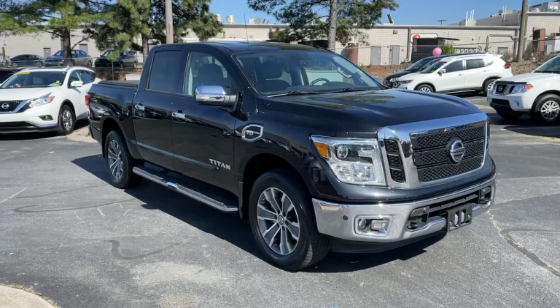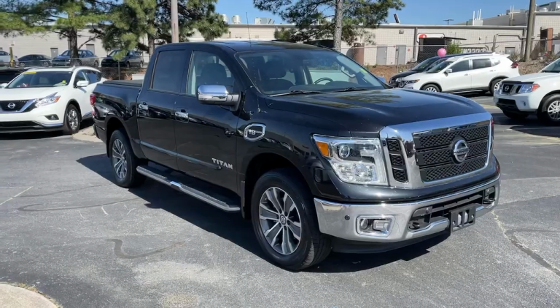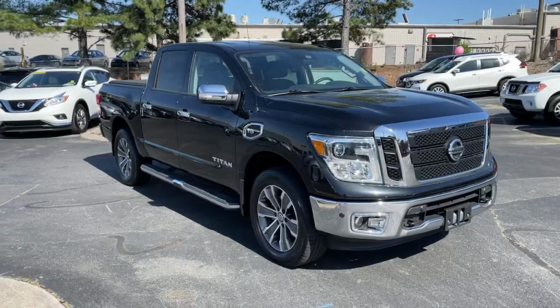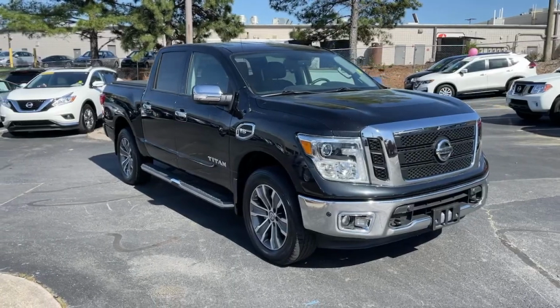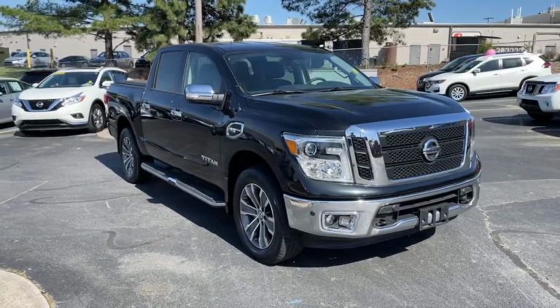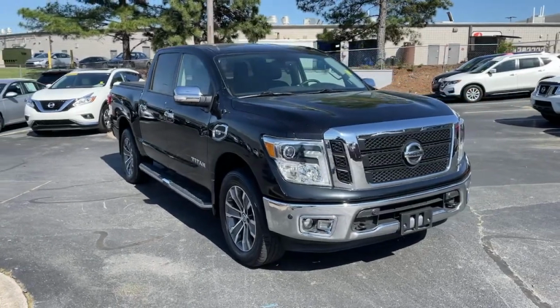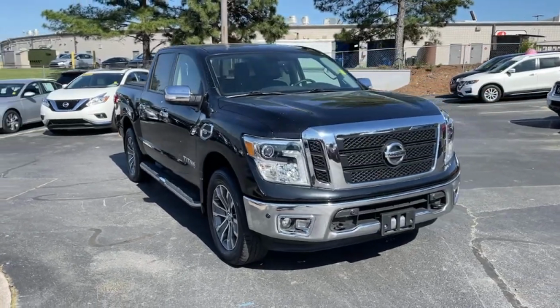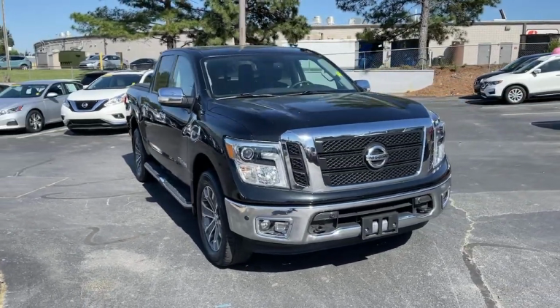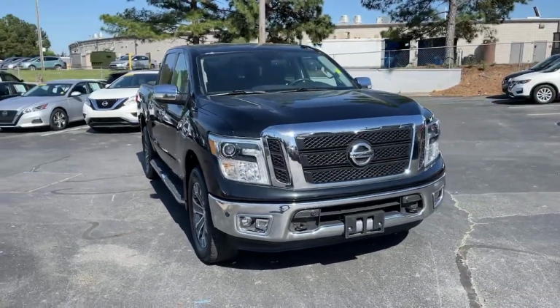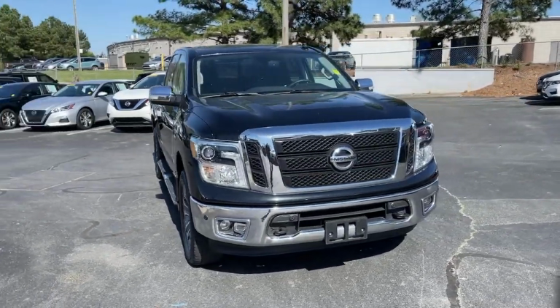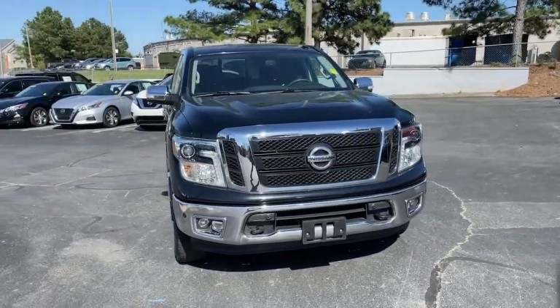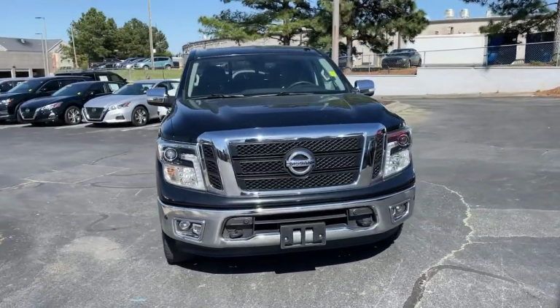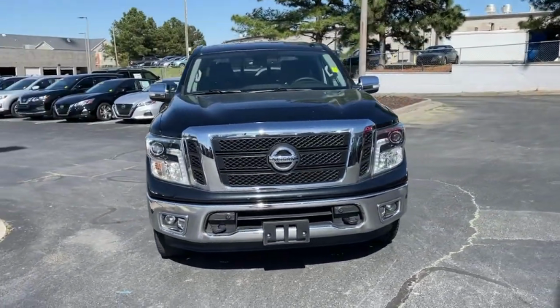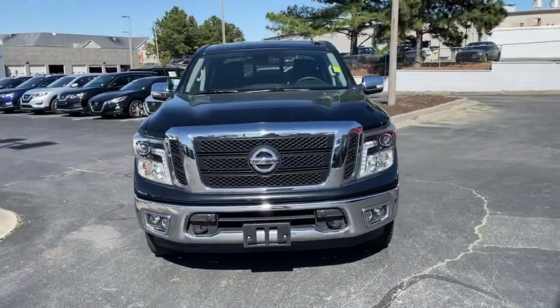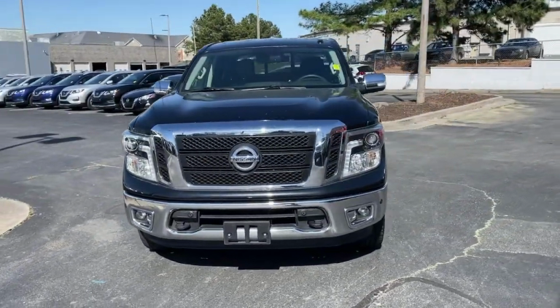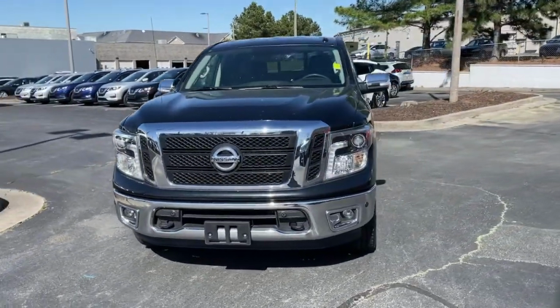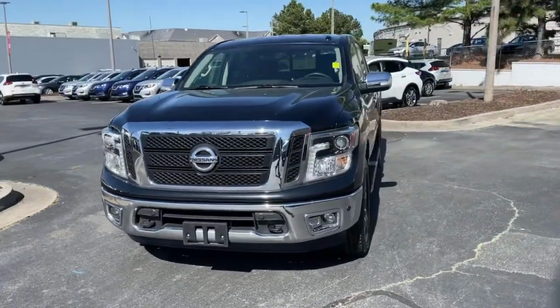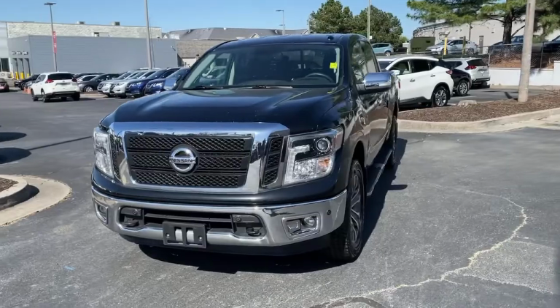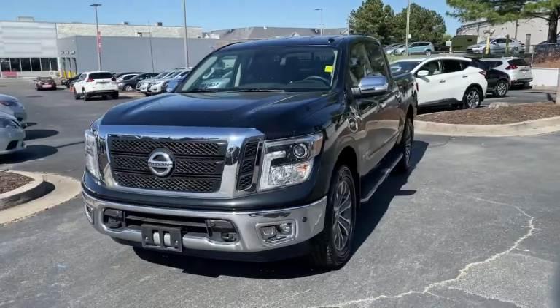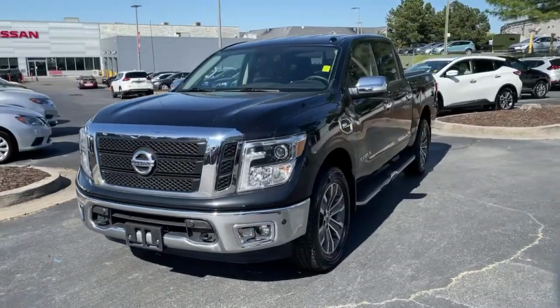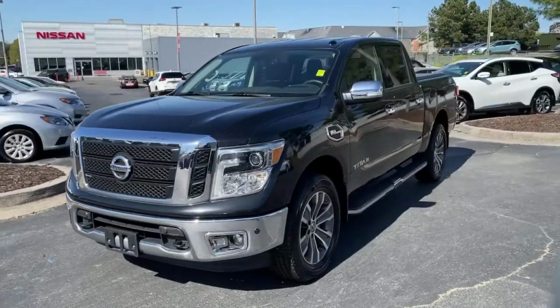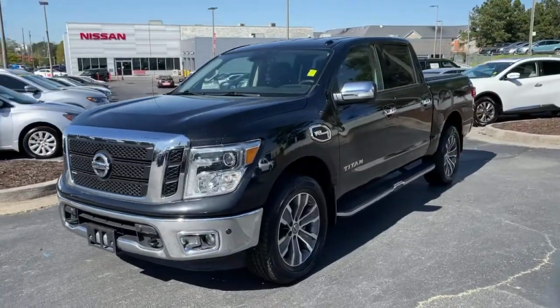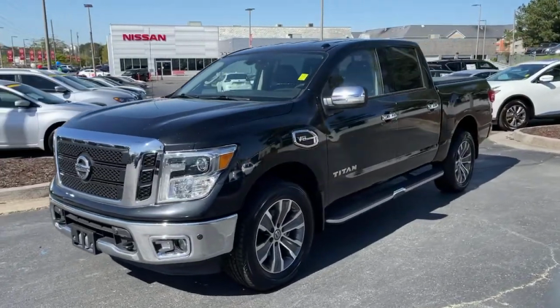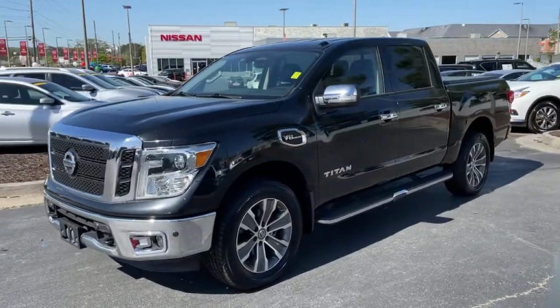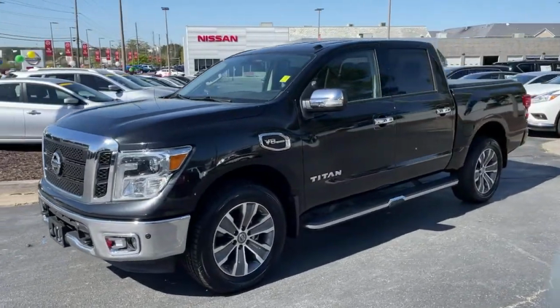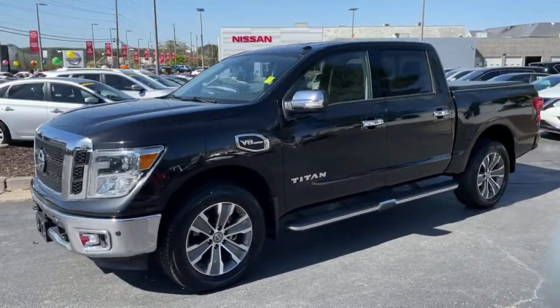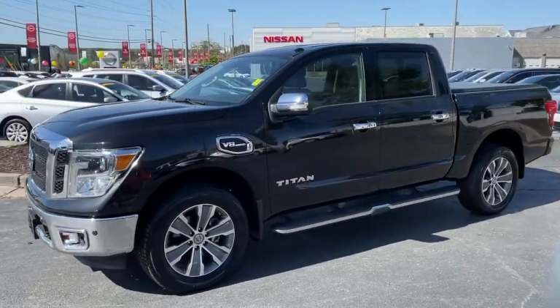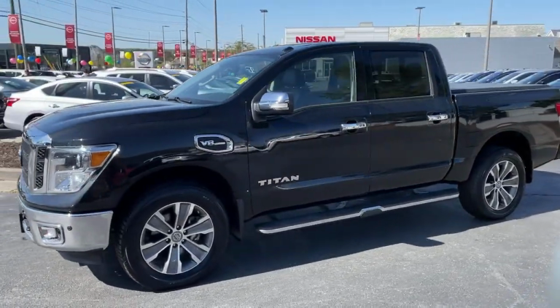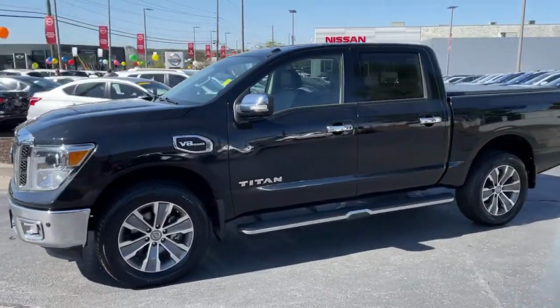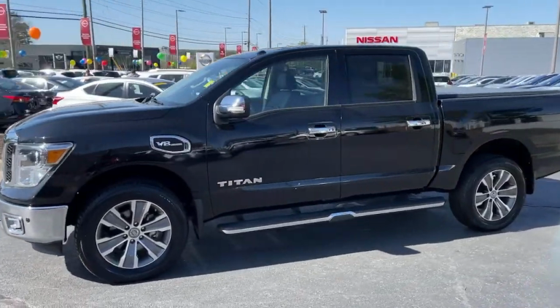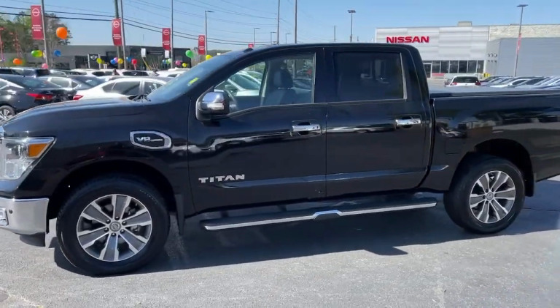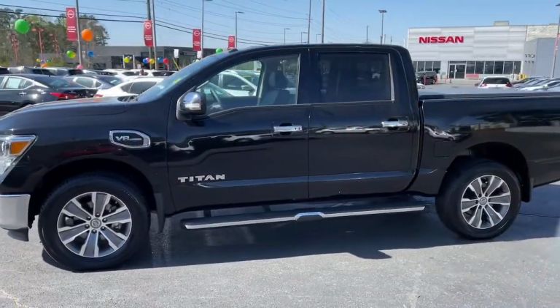Get a feel for the 2017 Nissan Titan. With less than 100,000 miles on the odometer, this vehicle provides excellent value.